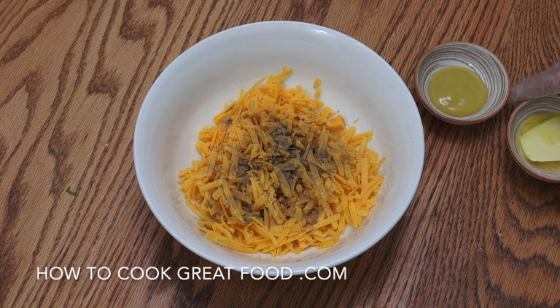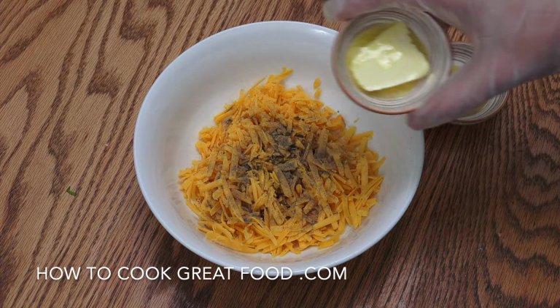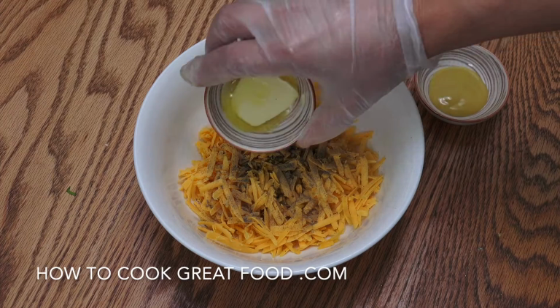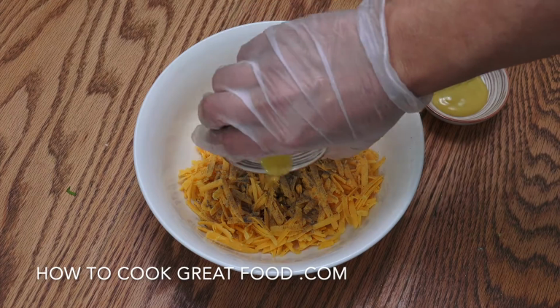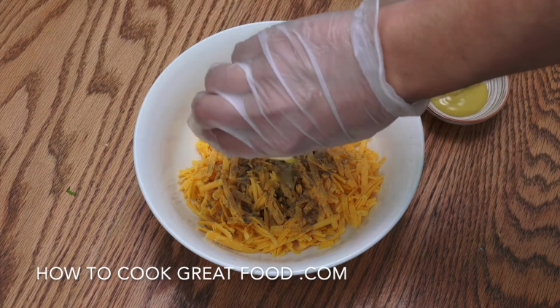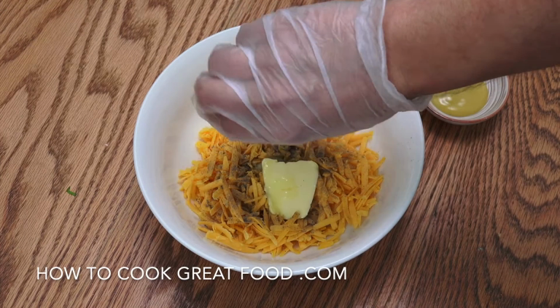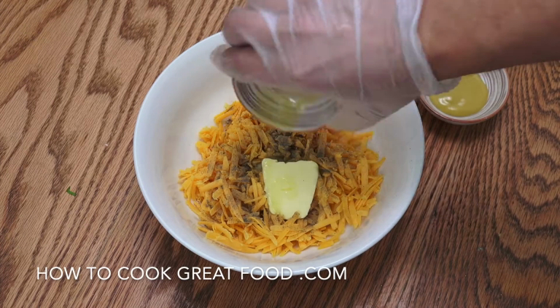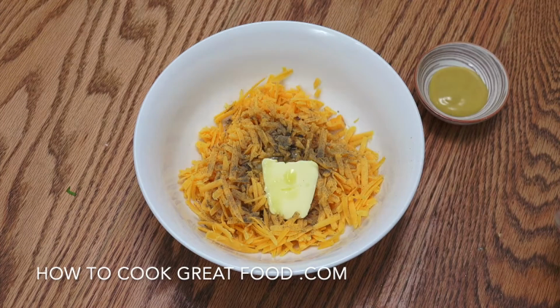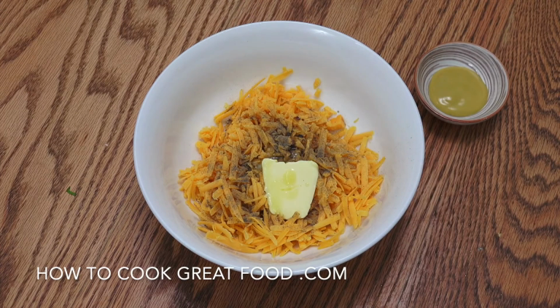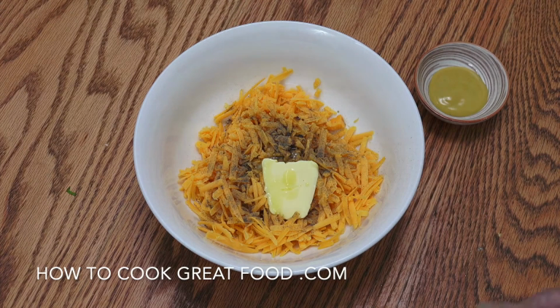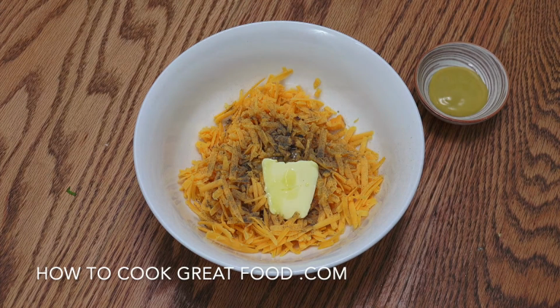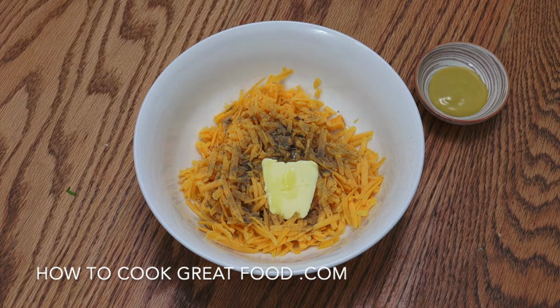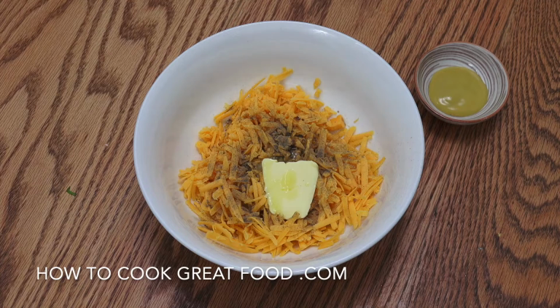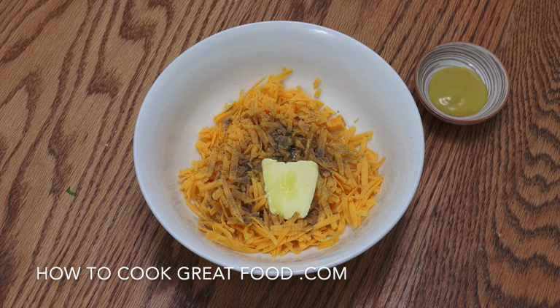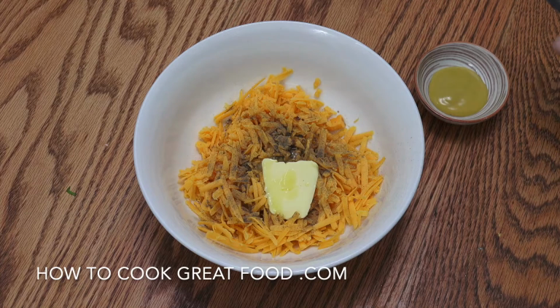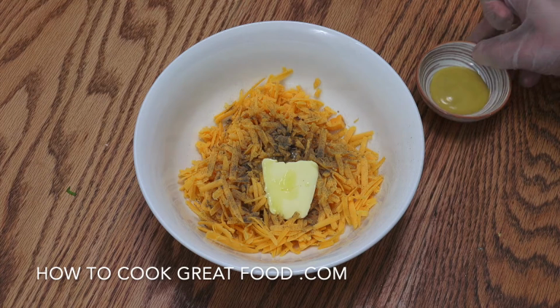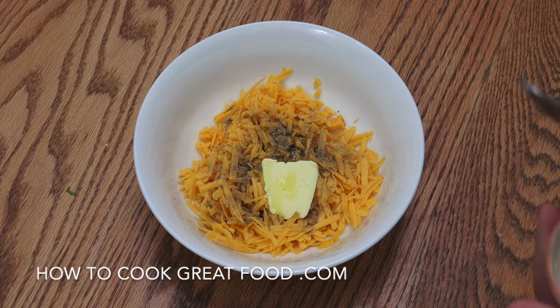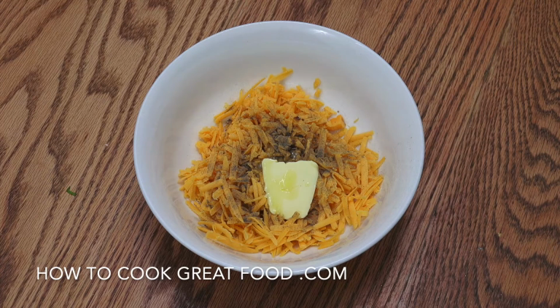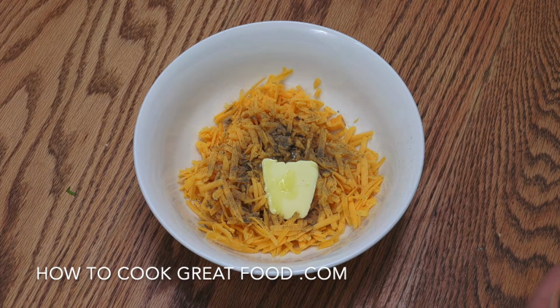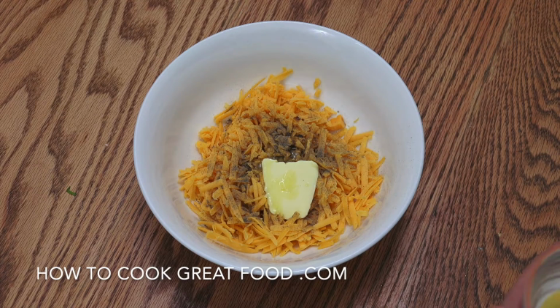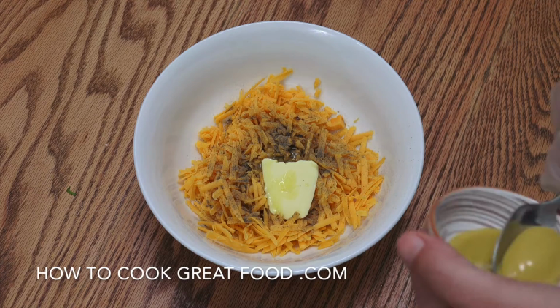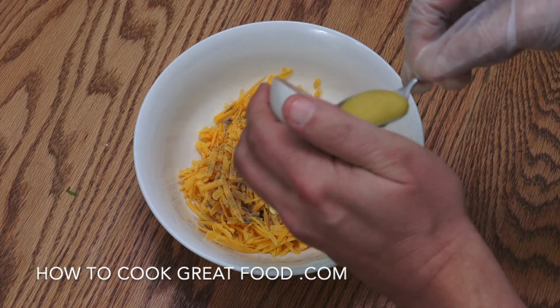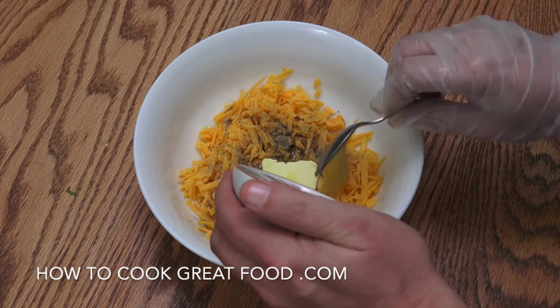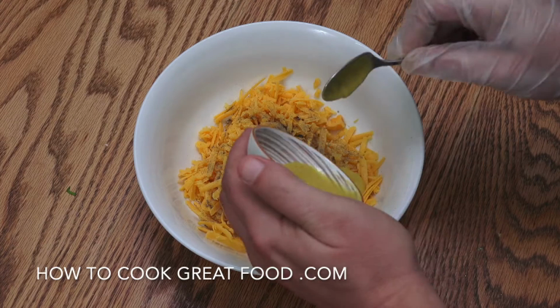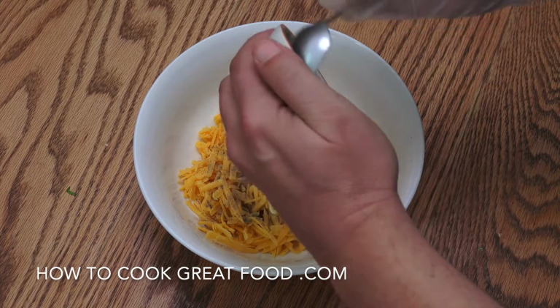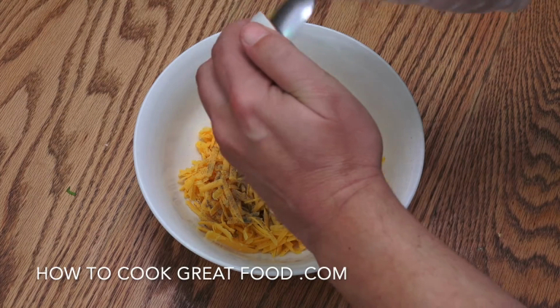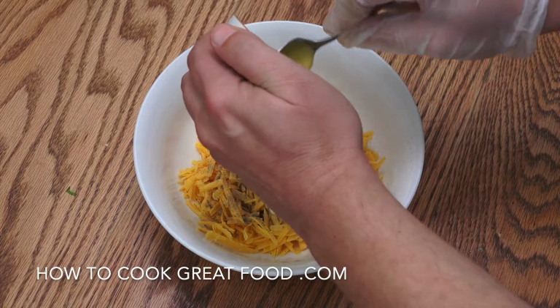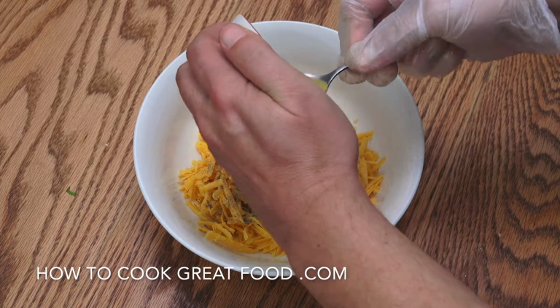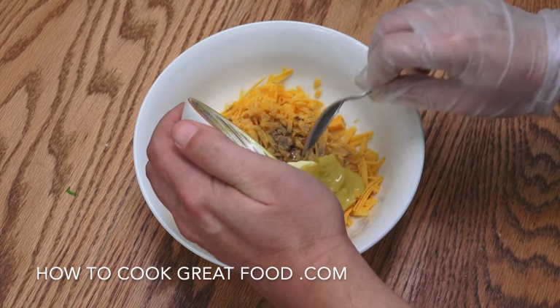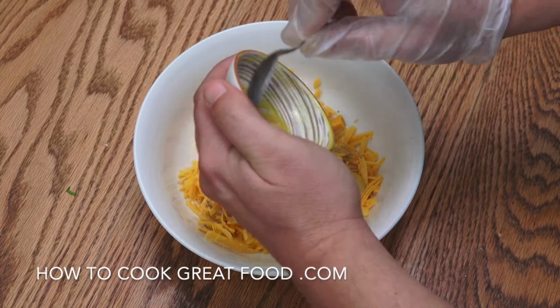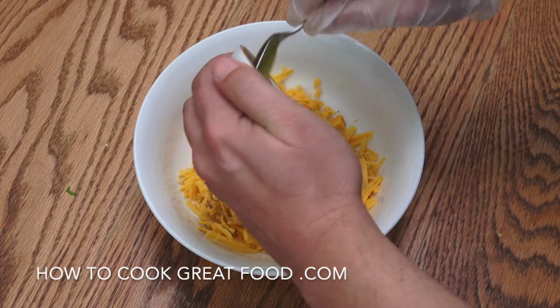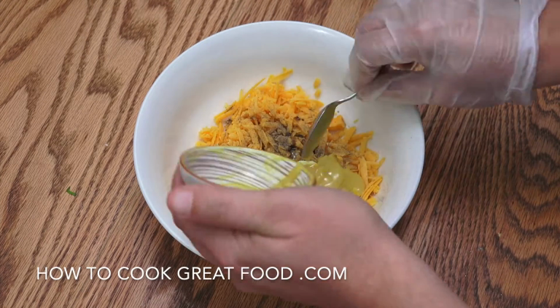Butter, which I've just melted down just to soften it a little bit. And then my mustard. Like I say, I like the strong English mustard. If you want, you can try a Dijon or something like that.